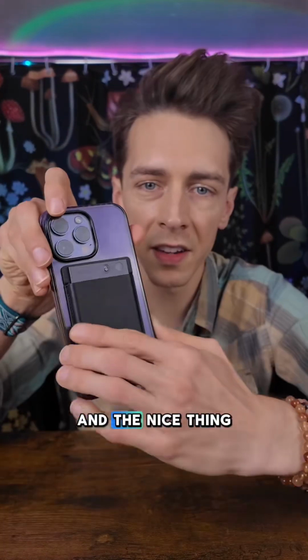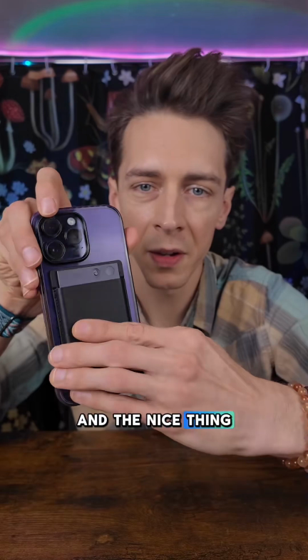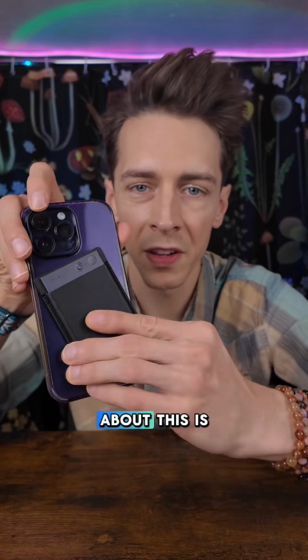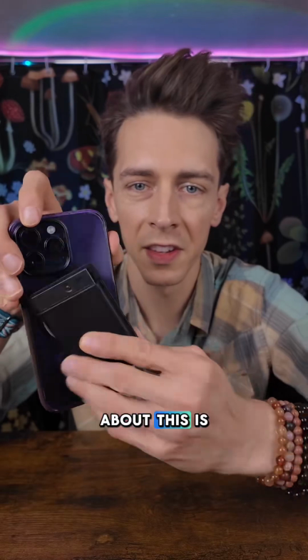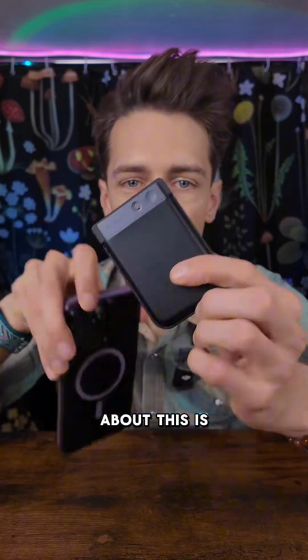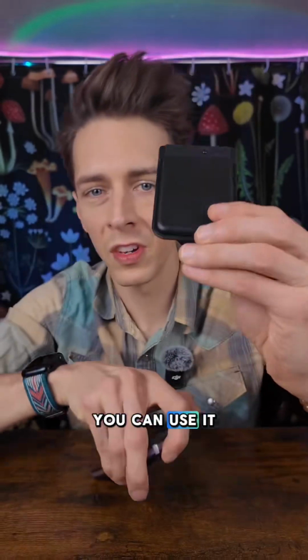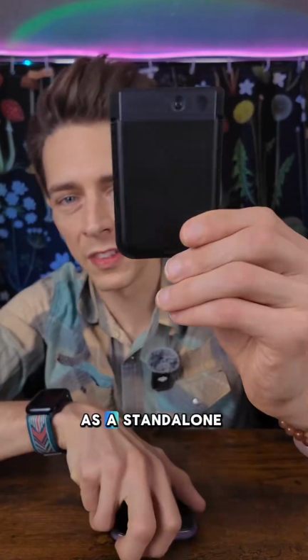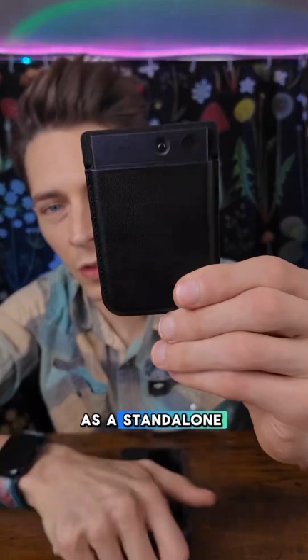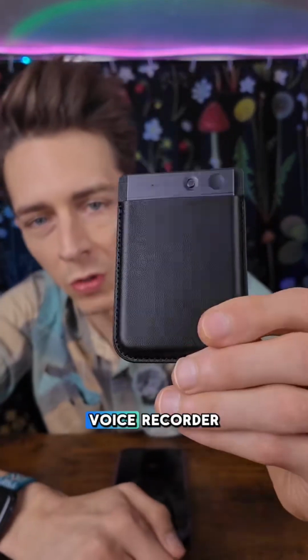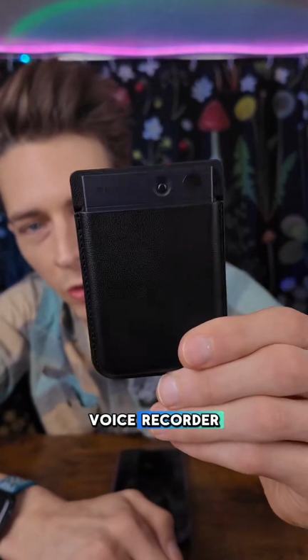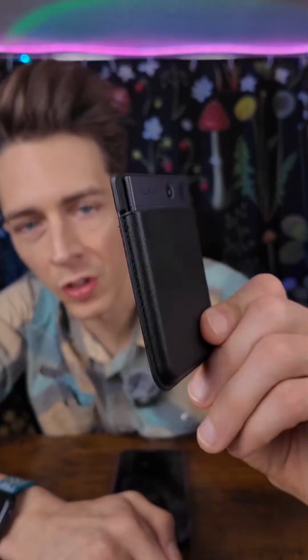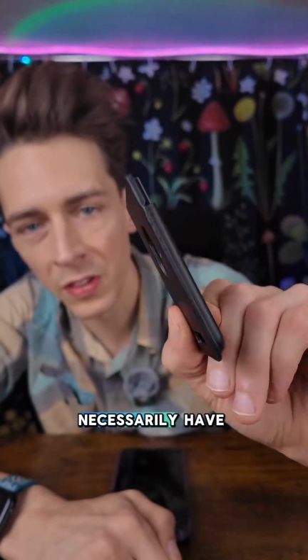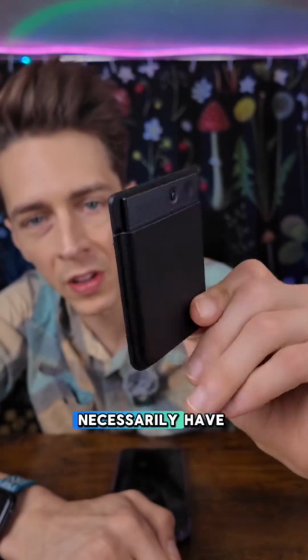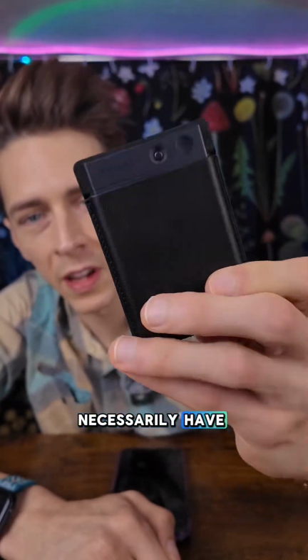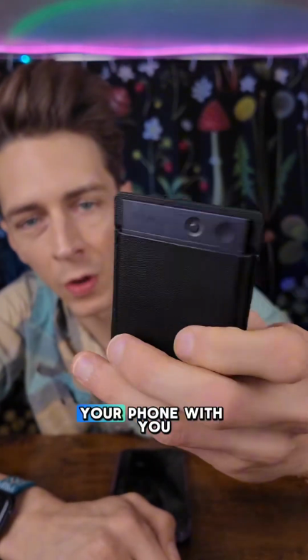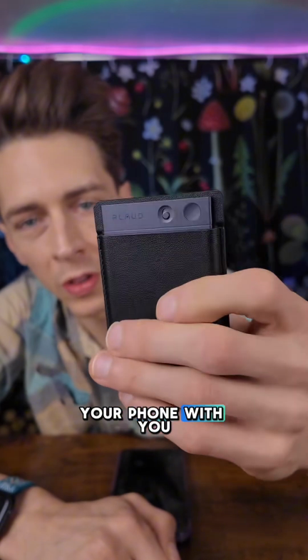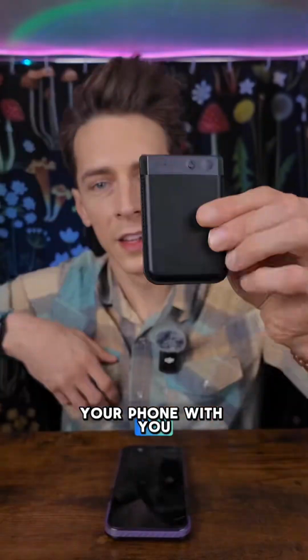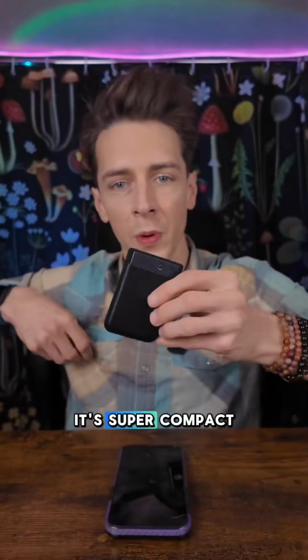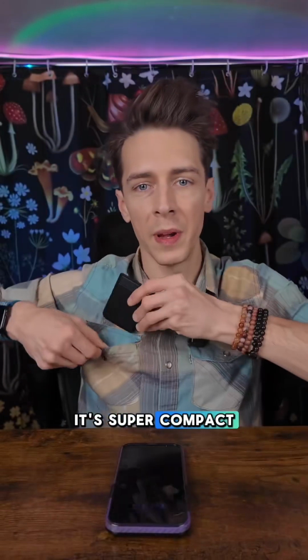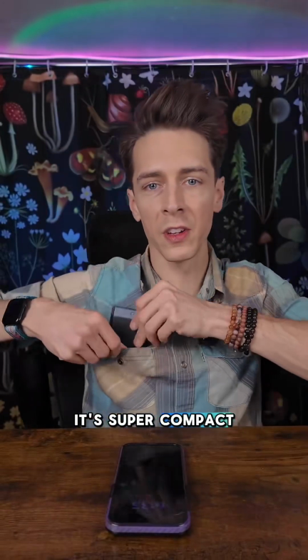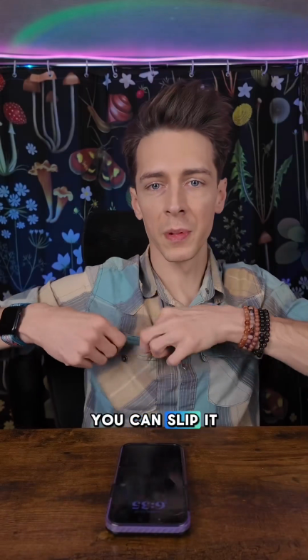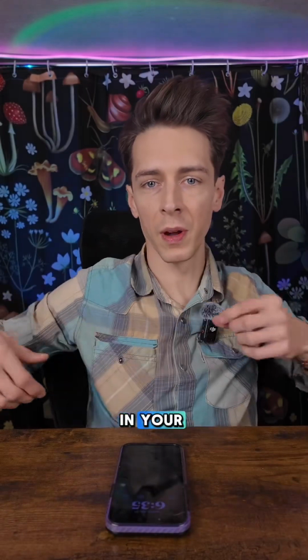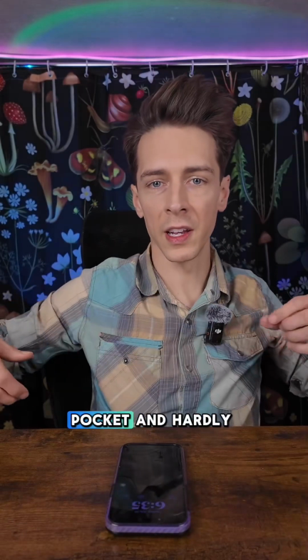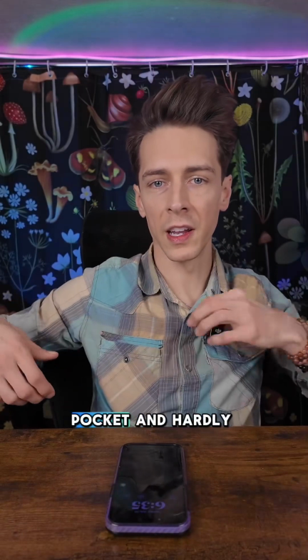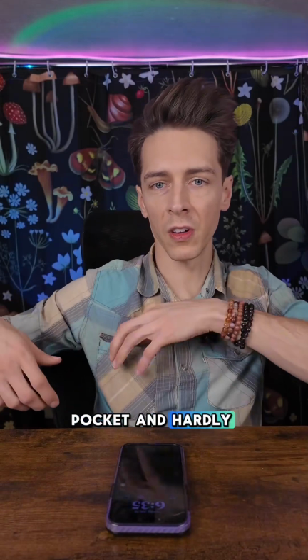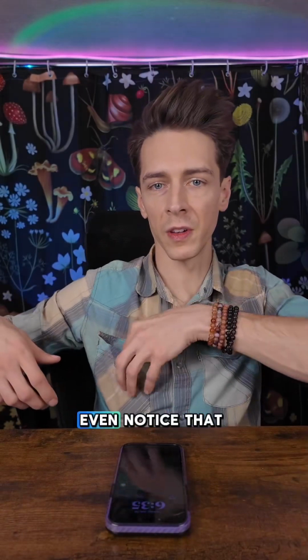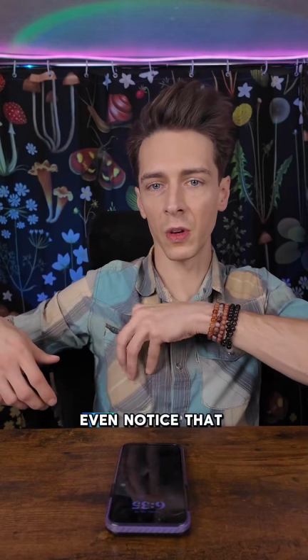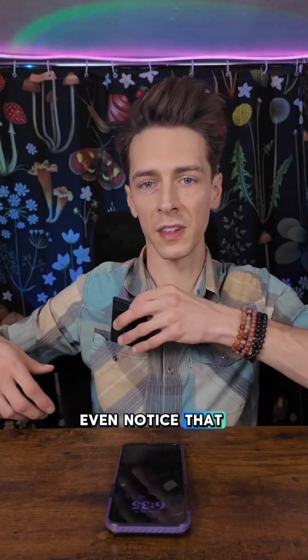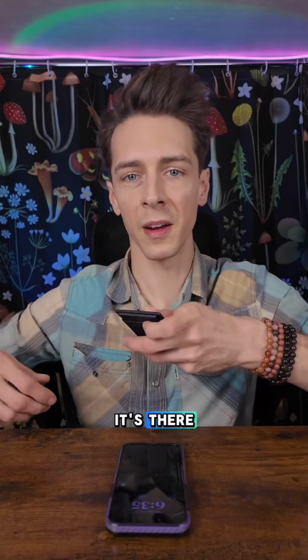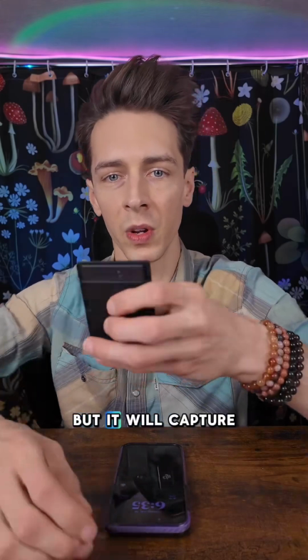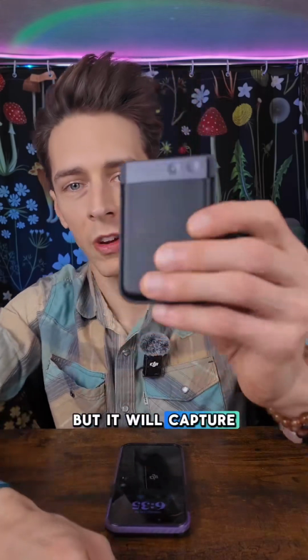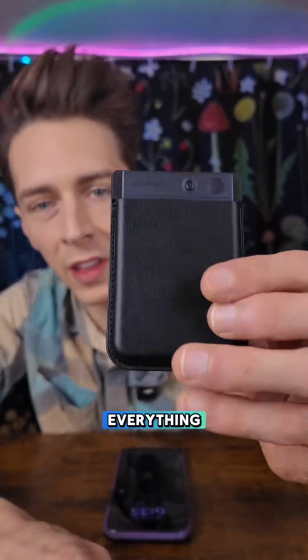The nice thing about this is you can use it as a standalone voice recorder, so you don't necessarily have to have your phone with you. It's super compact — you can slip it in your pocket and hardly even notice that it's there, but it will capture everything.